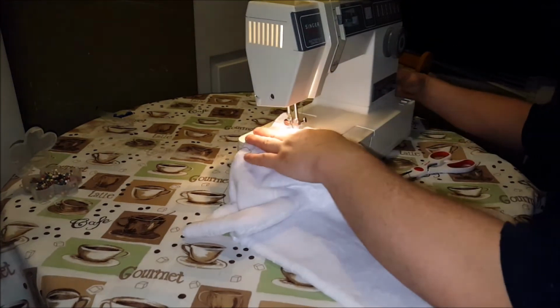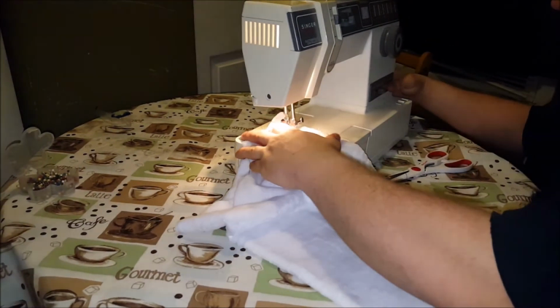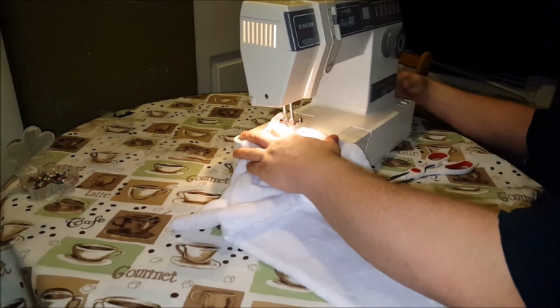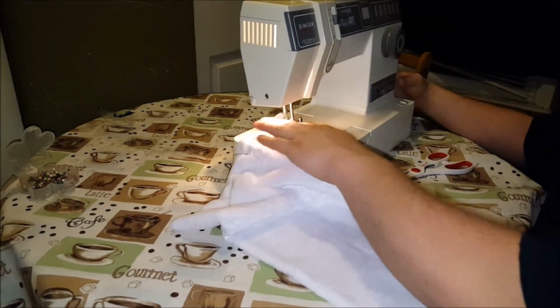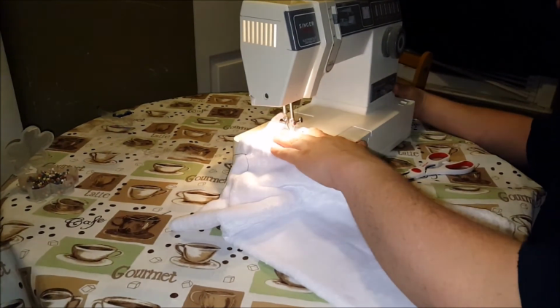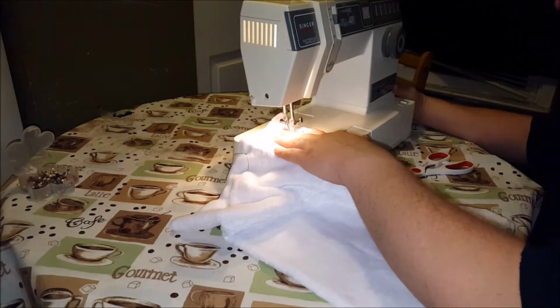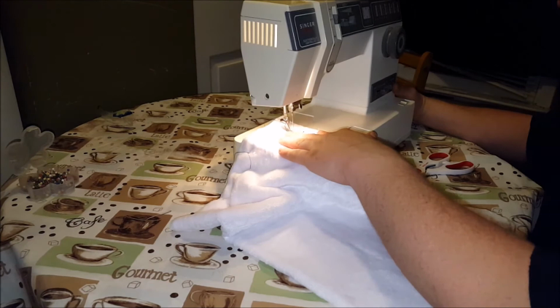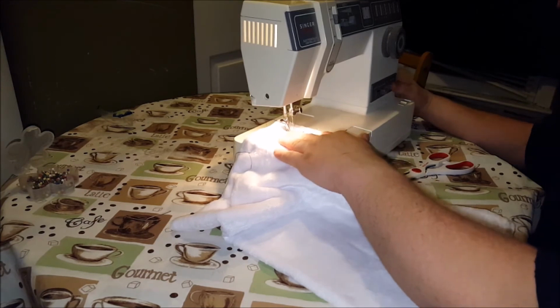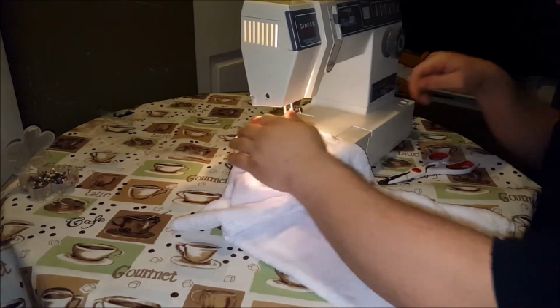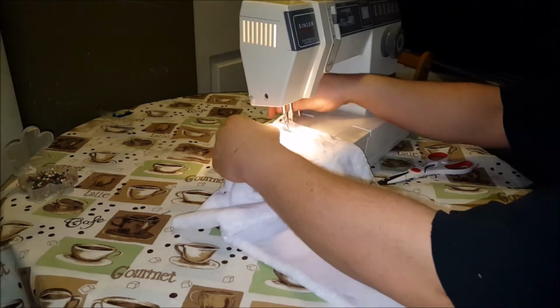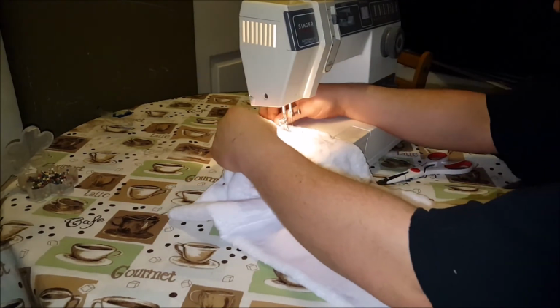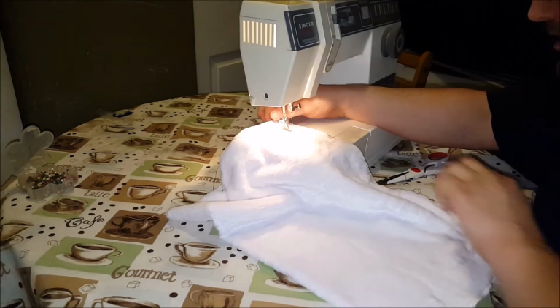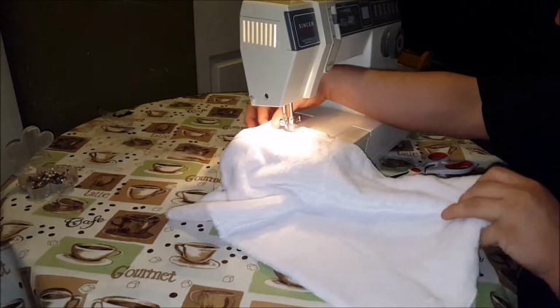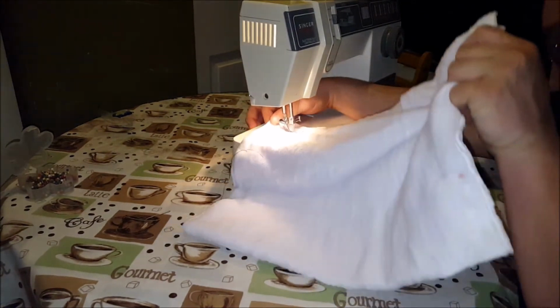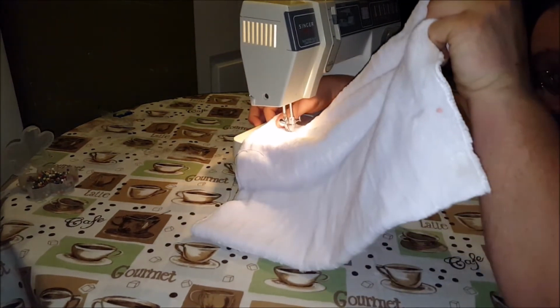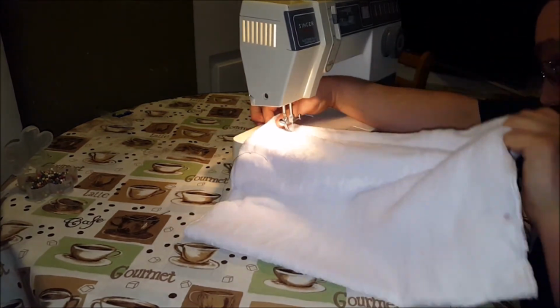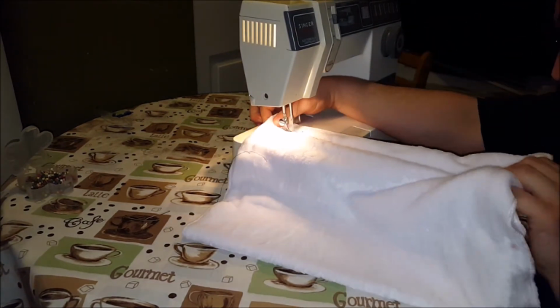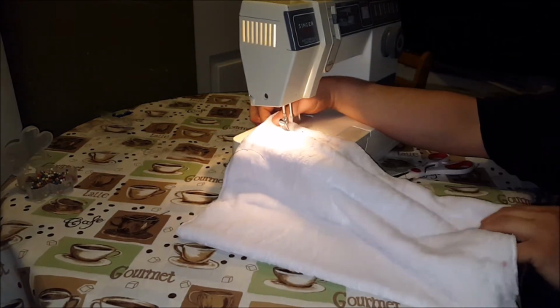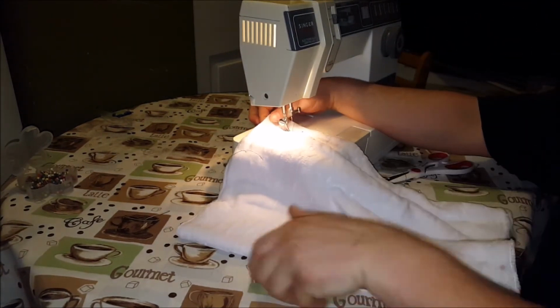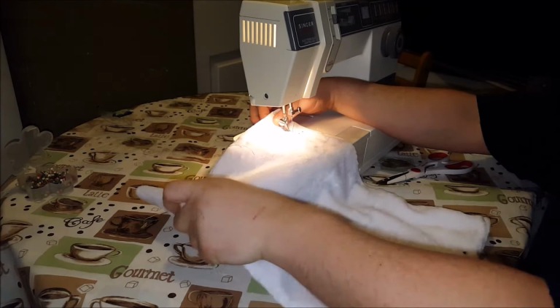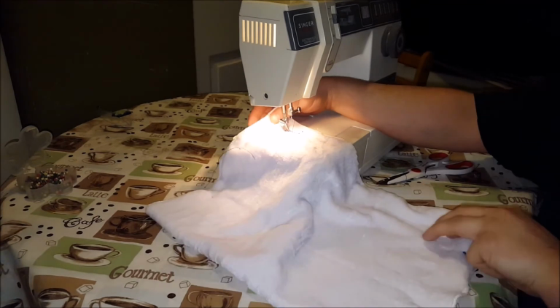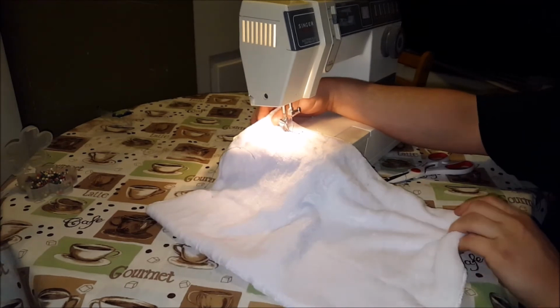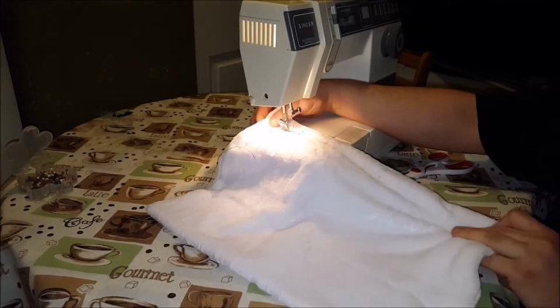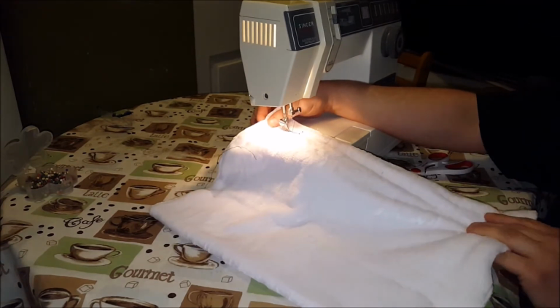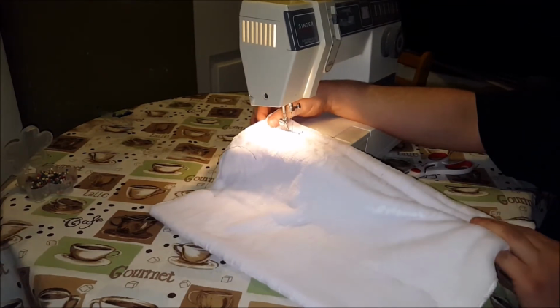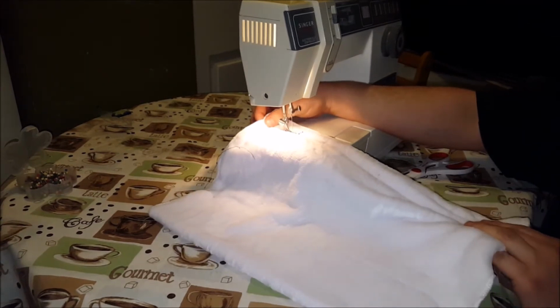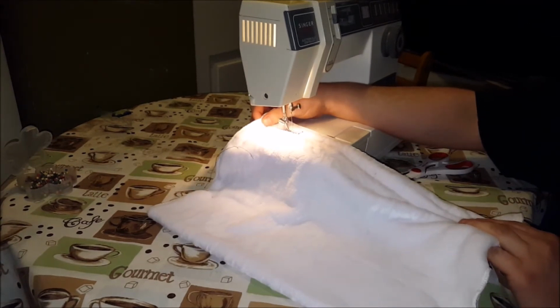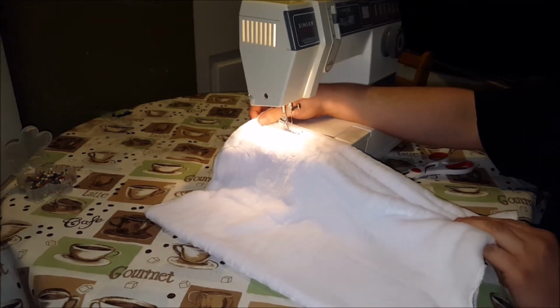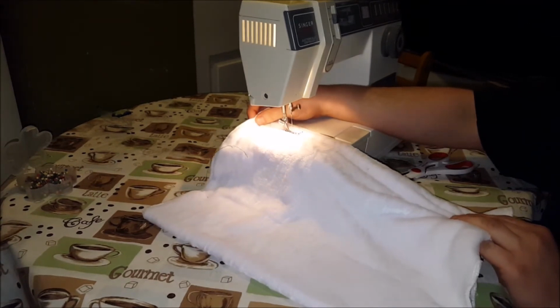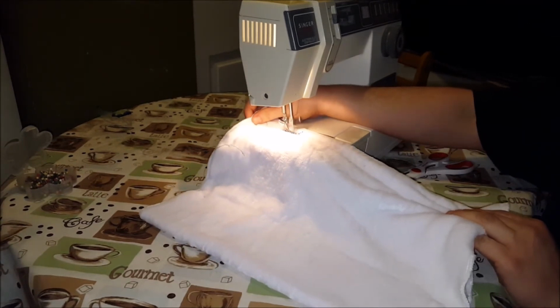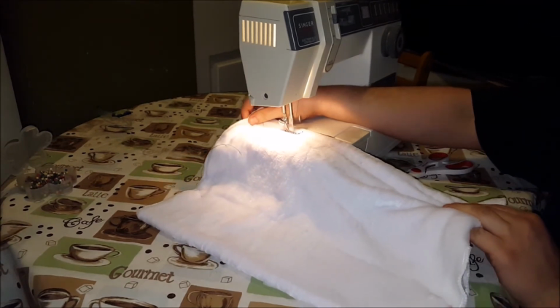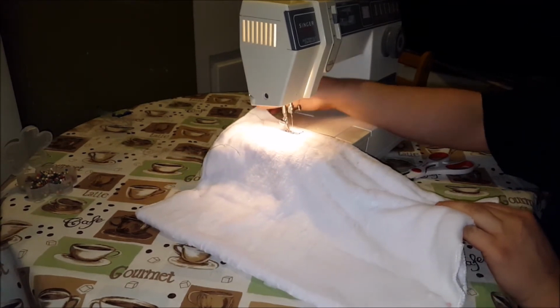Let's kick her in reverse, just so we make a strong — yeah, of course, I've got some white pins here.